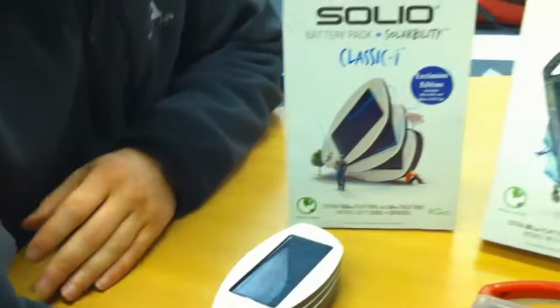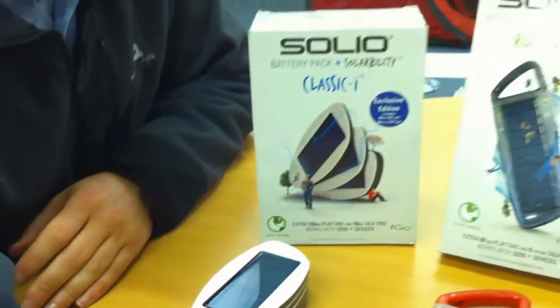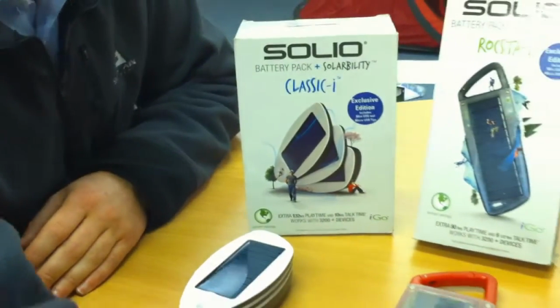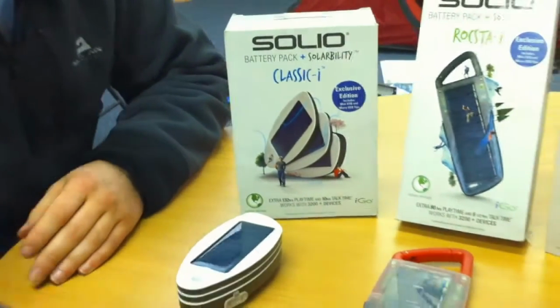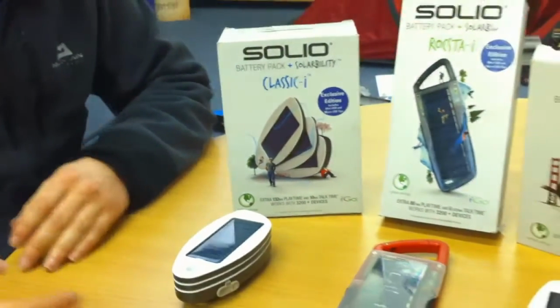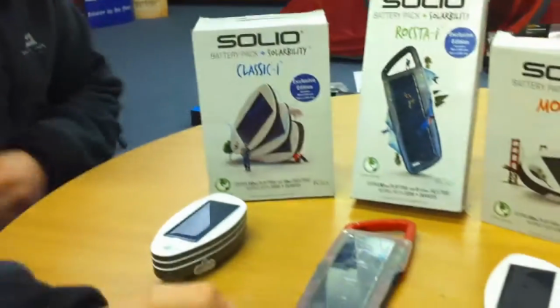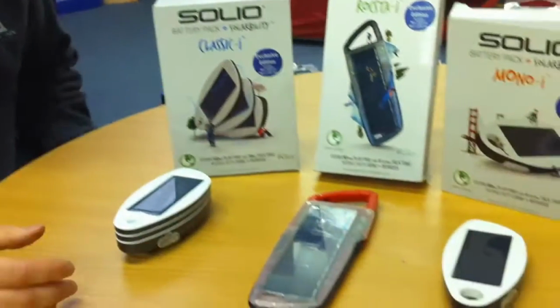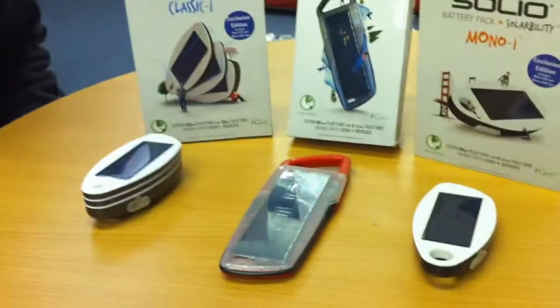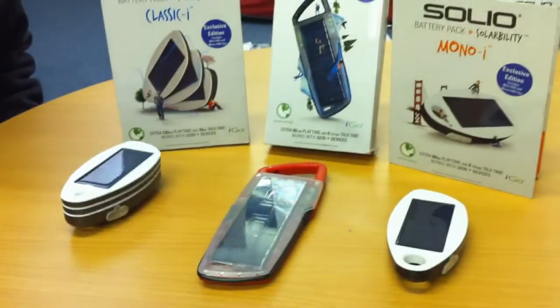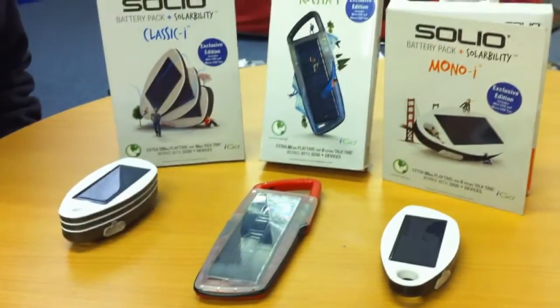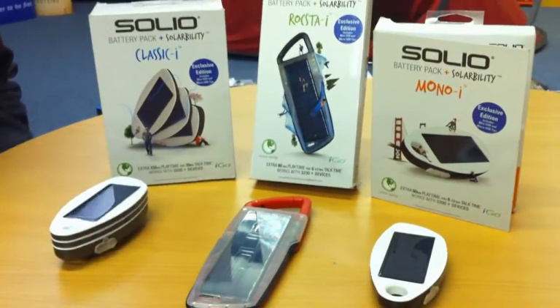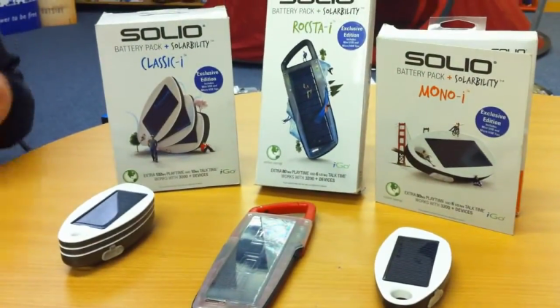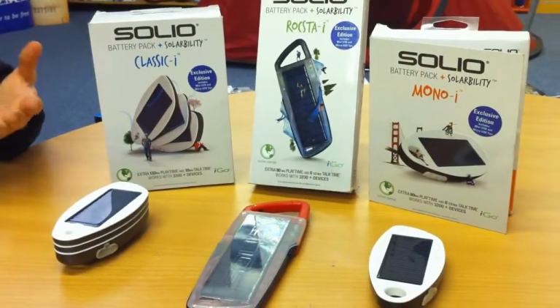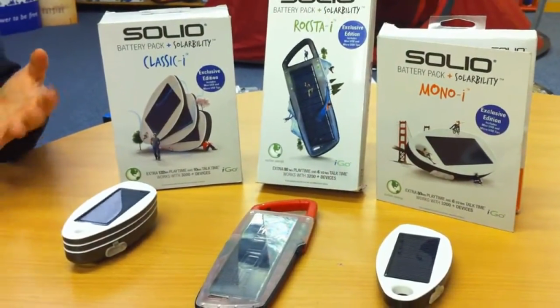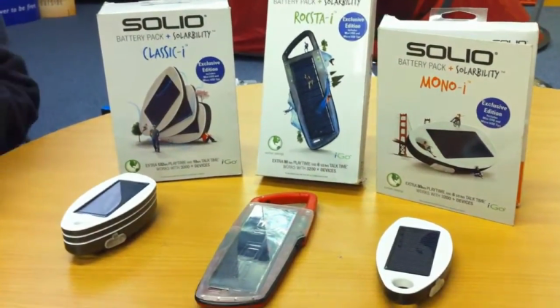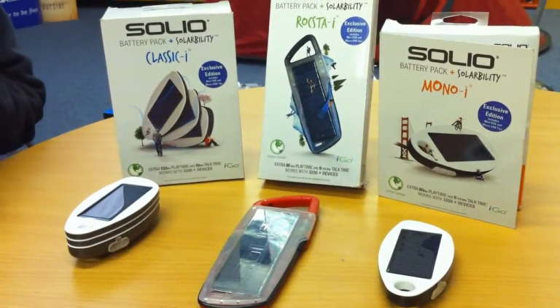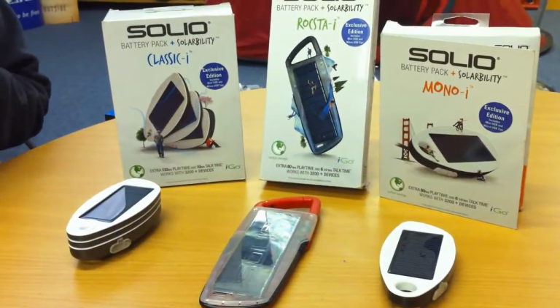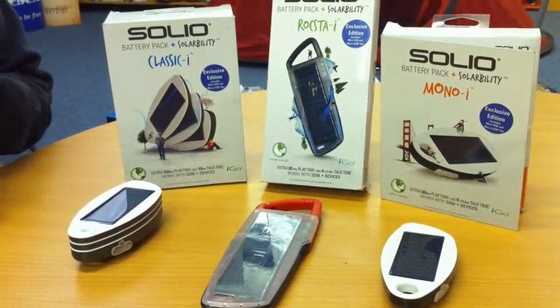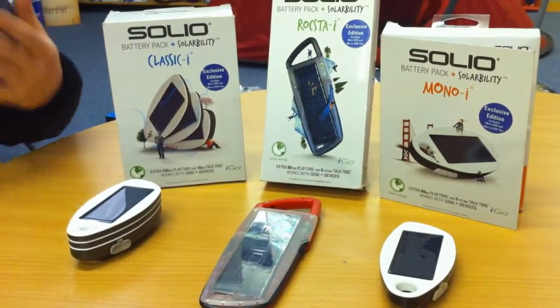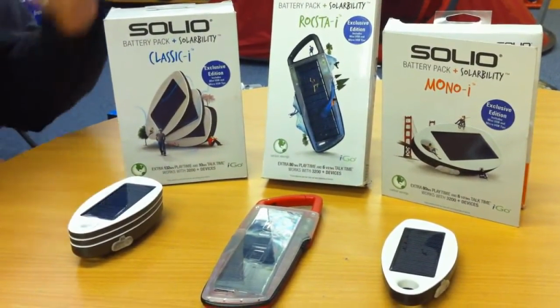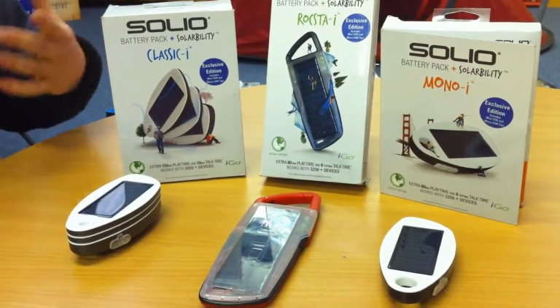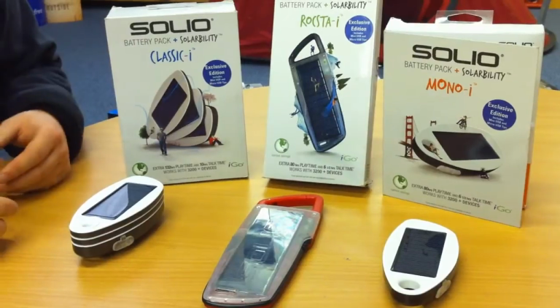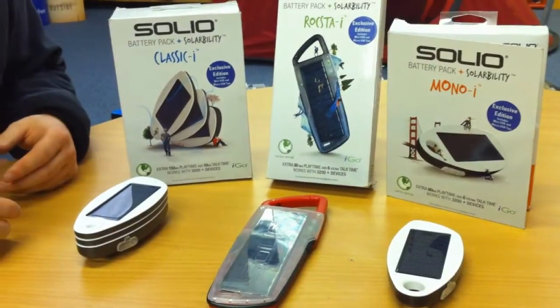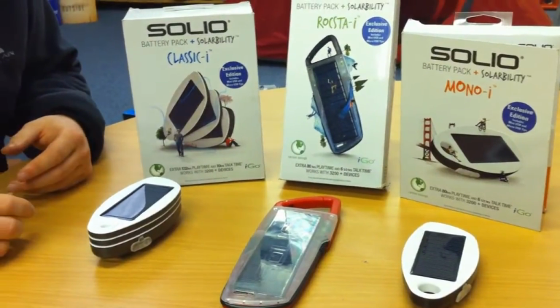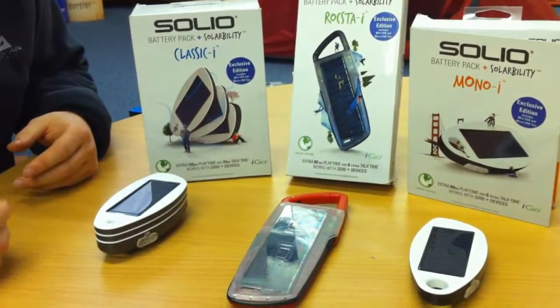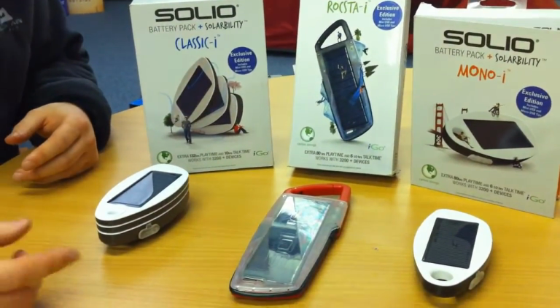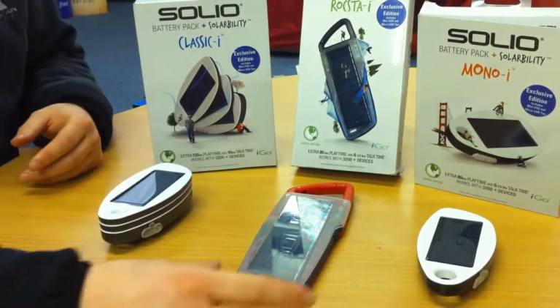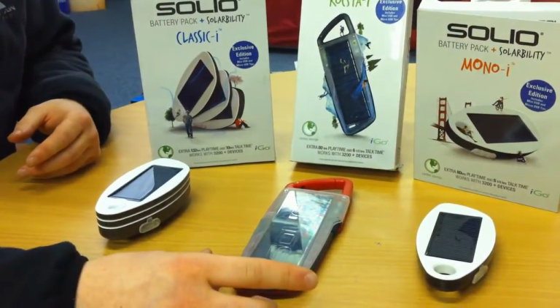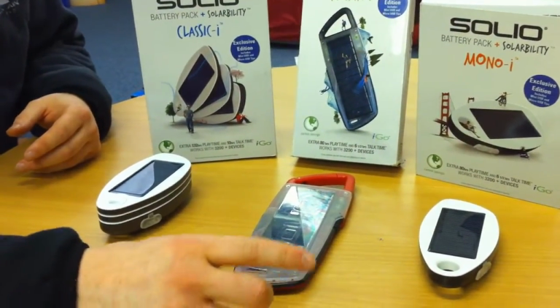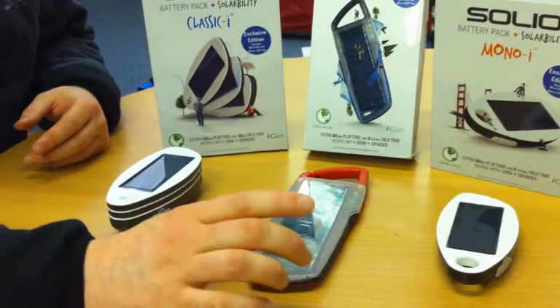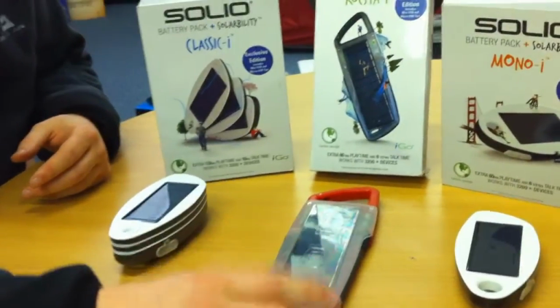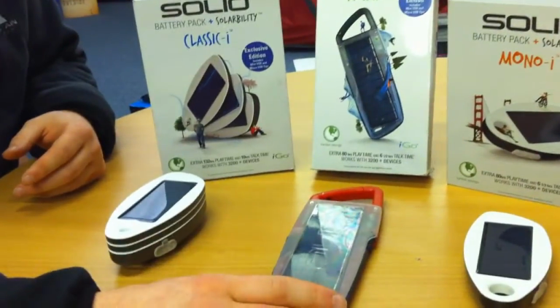All of these as a range work with the iGo tips. The iGo tips means that you just buy the tips that you need for your devices rather than buying loads and loads of tips and filling your drawer full of them.